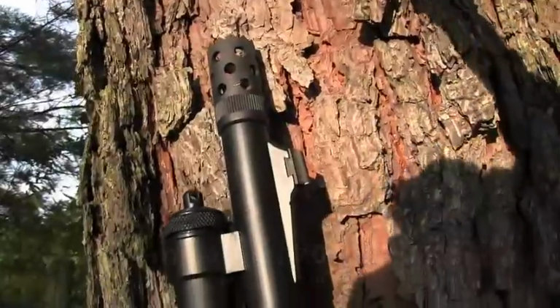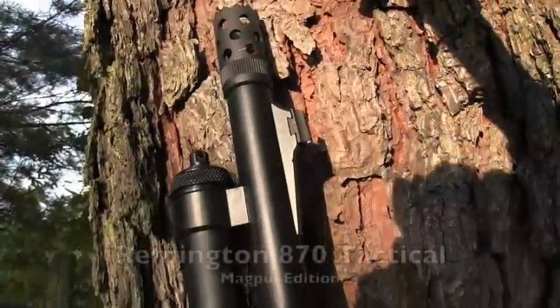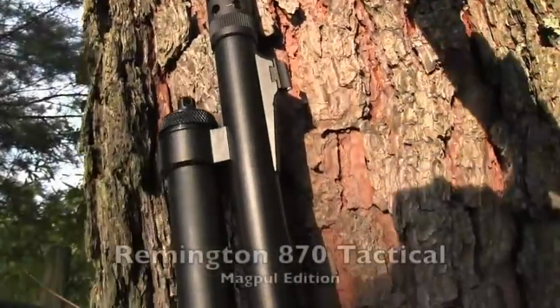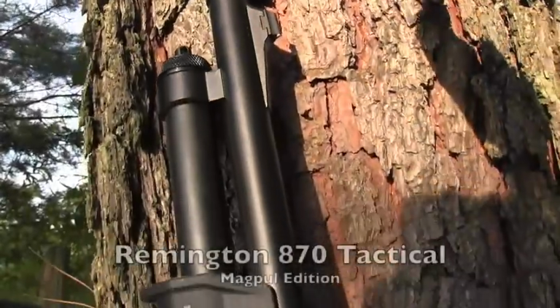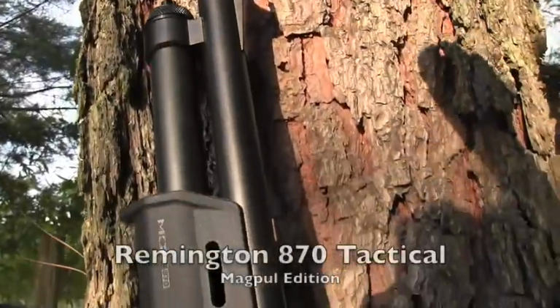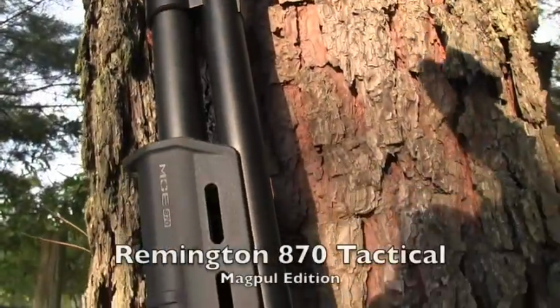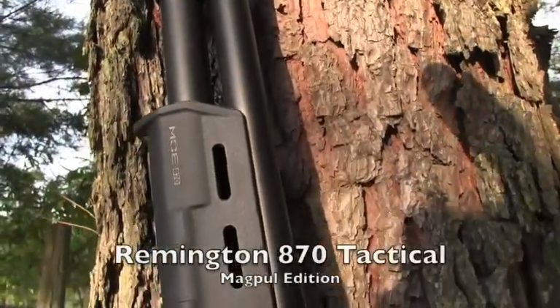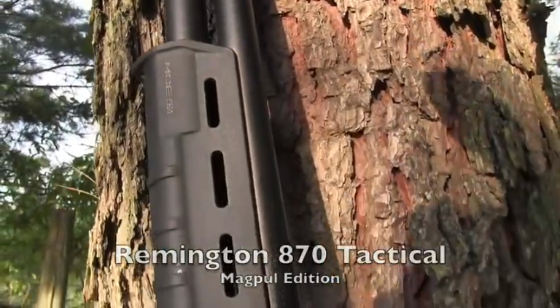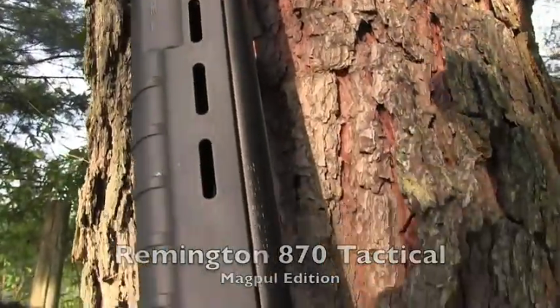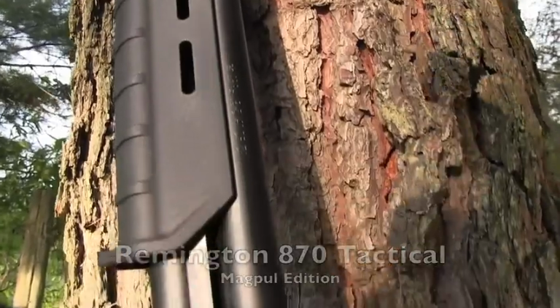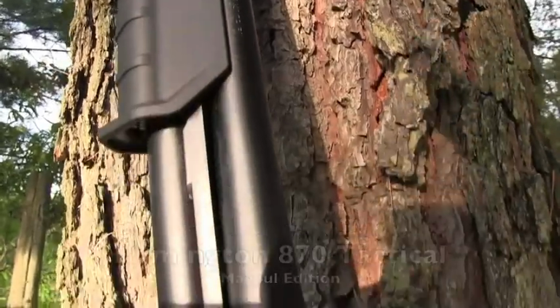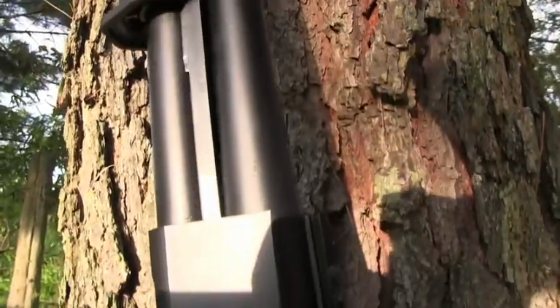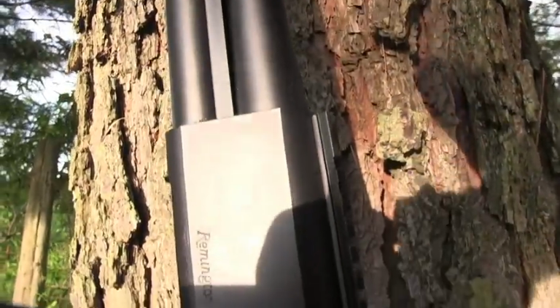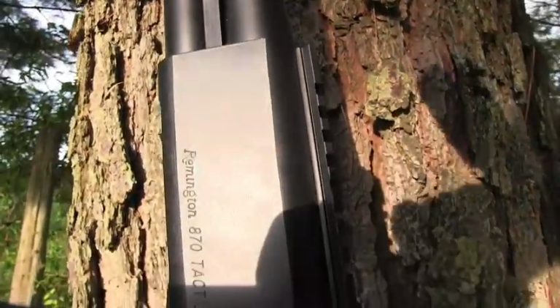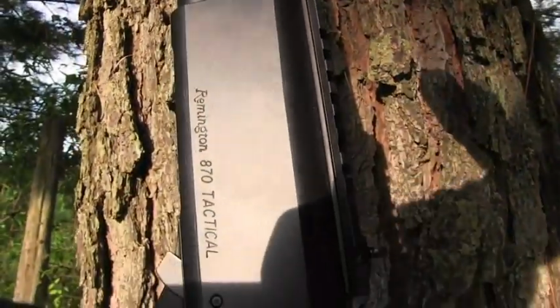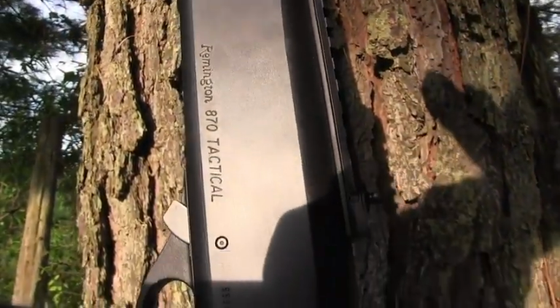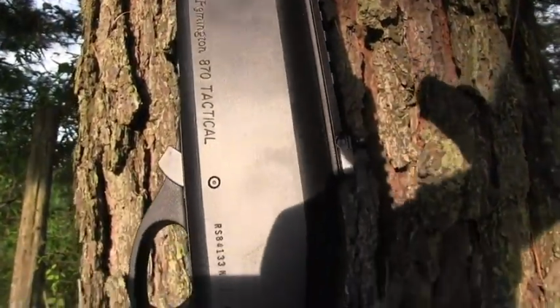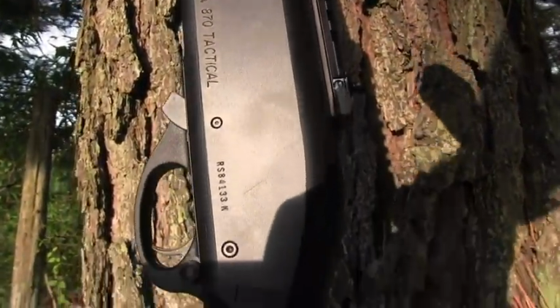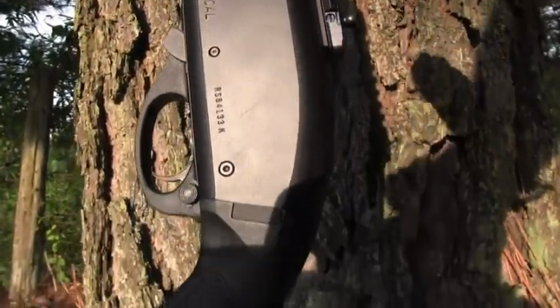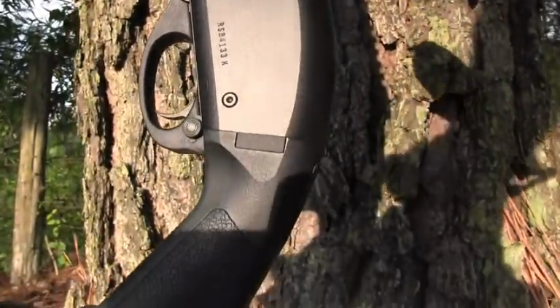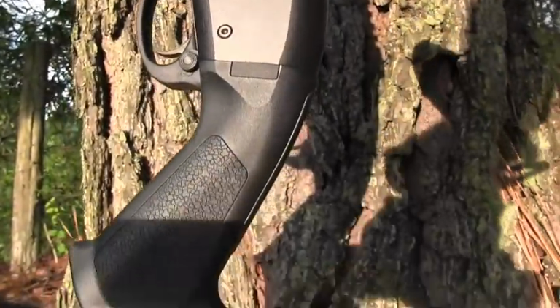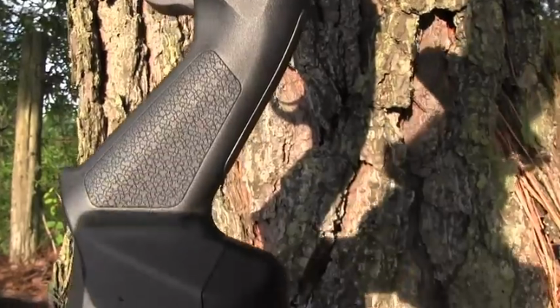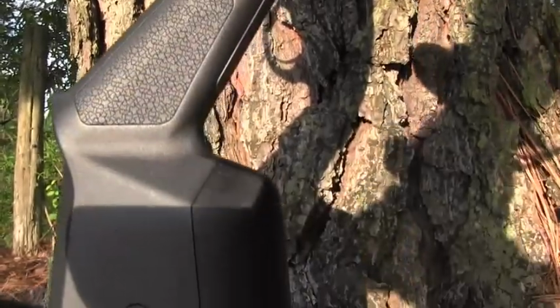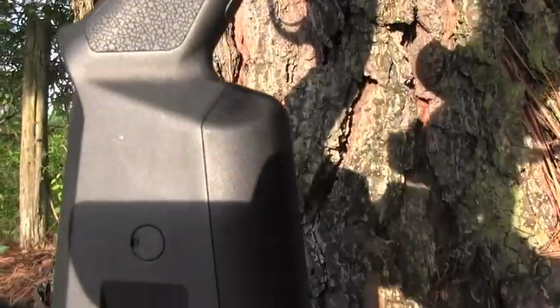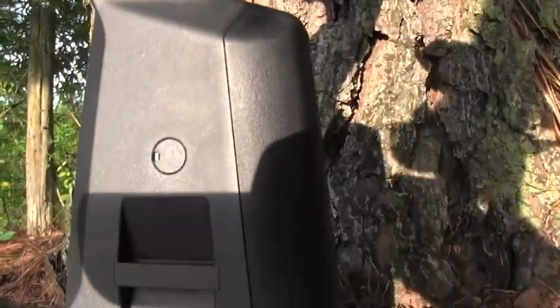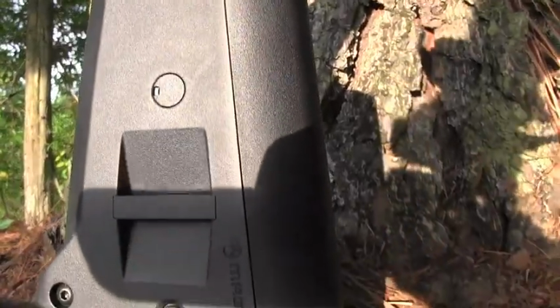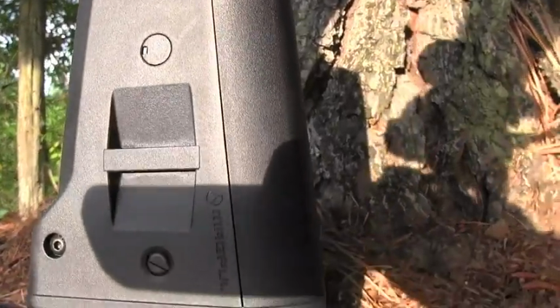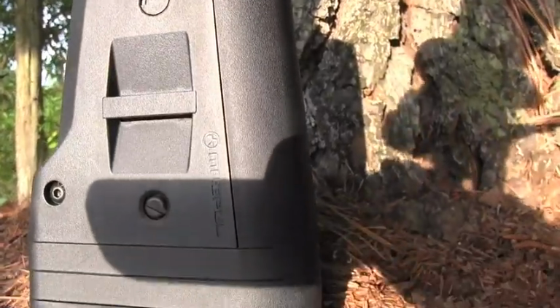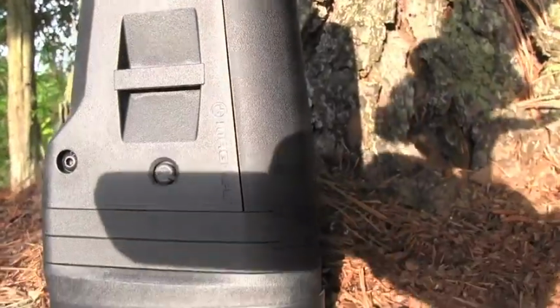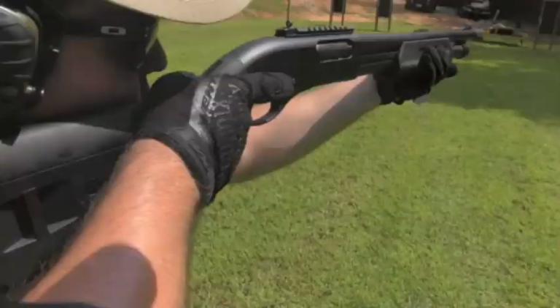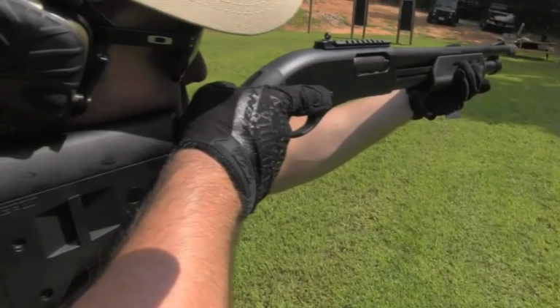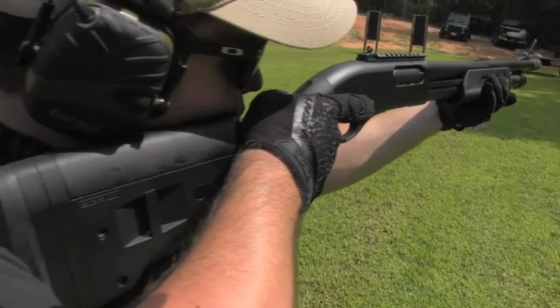Hey everybody, I'm David with Guns.com, and today we're taking a look at a Remington 870 dressed up in Magpul furniture. This is the new edition from Remington. It comes with a cerakoted receiver, barrel, and the Magpul stock — obviously very nice.